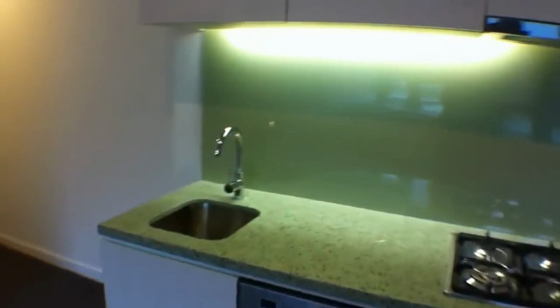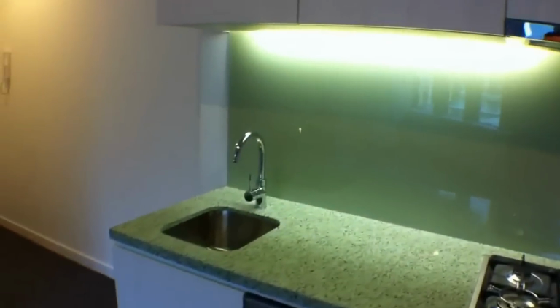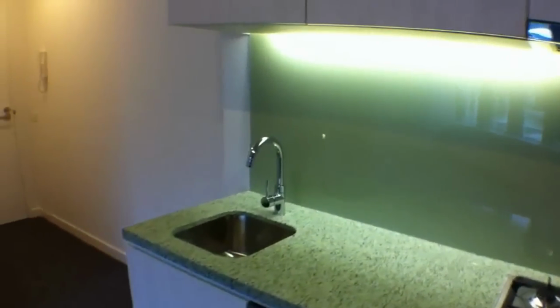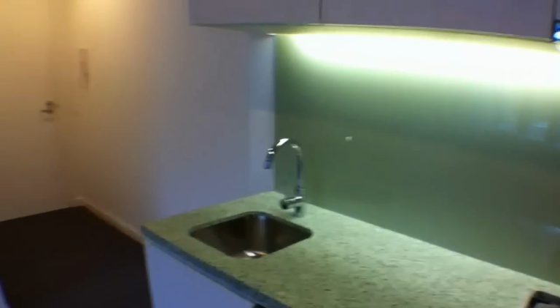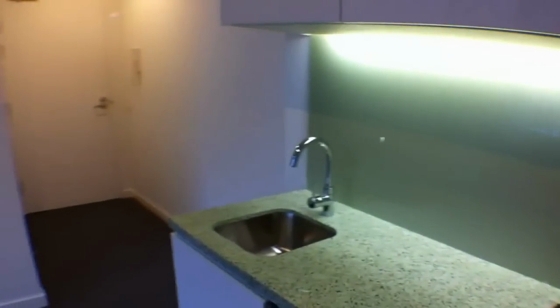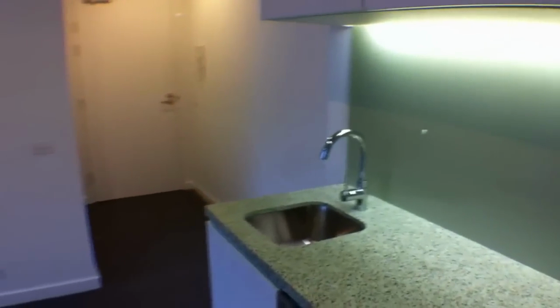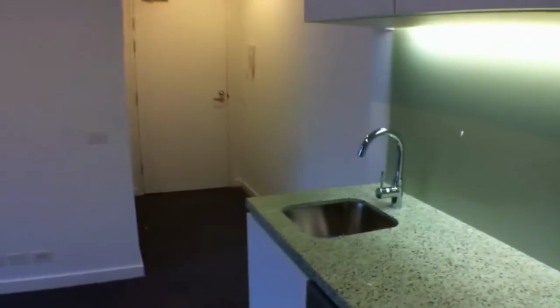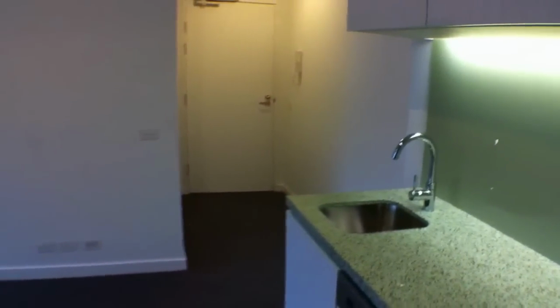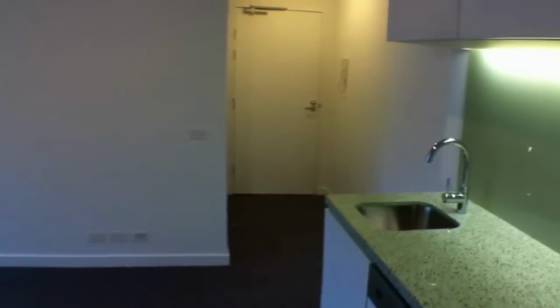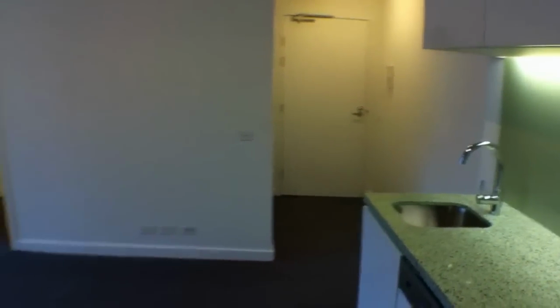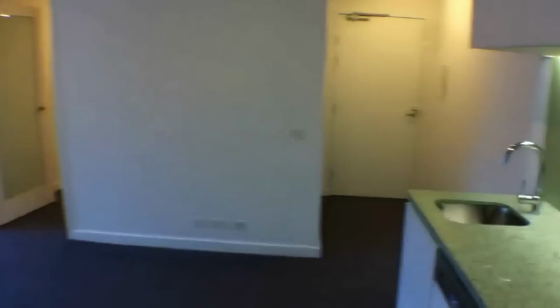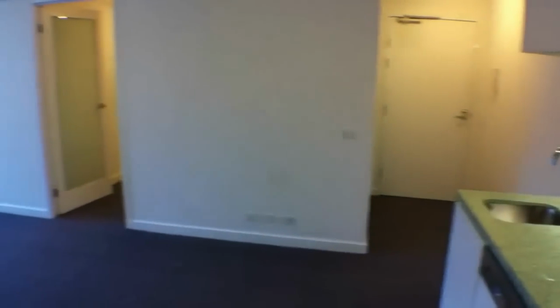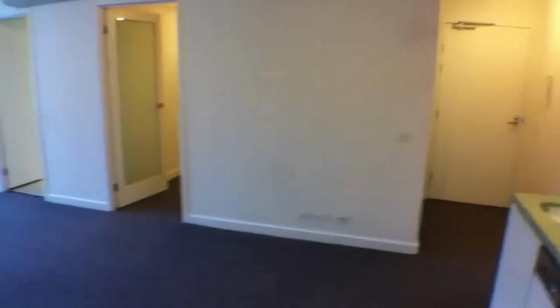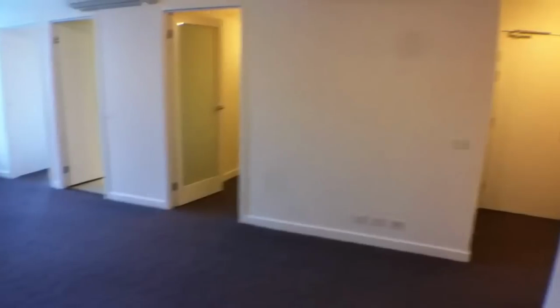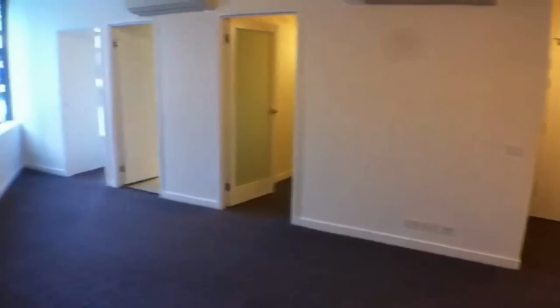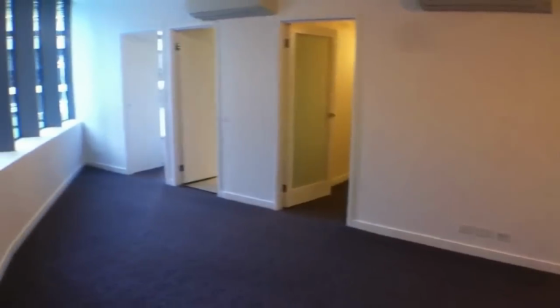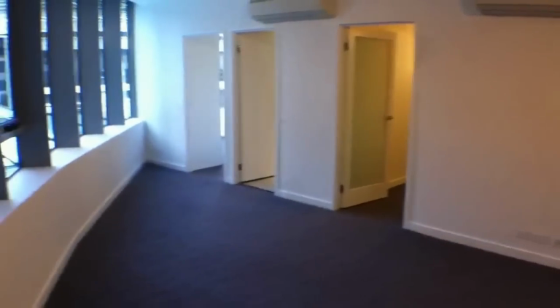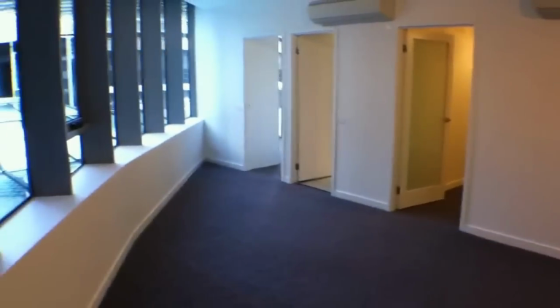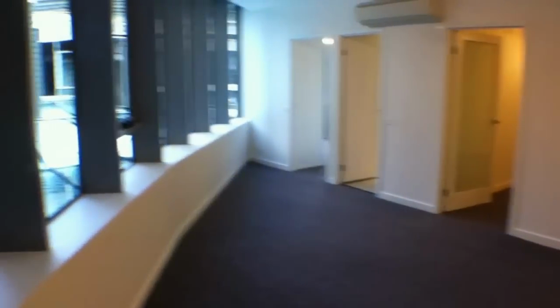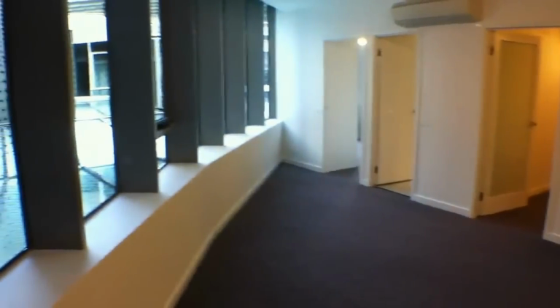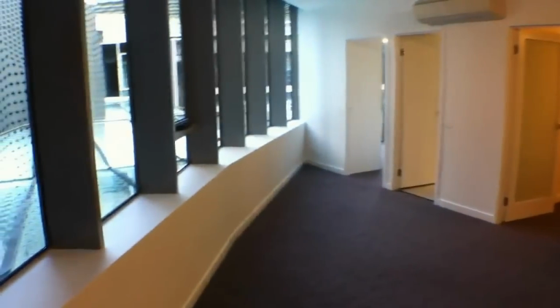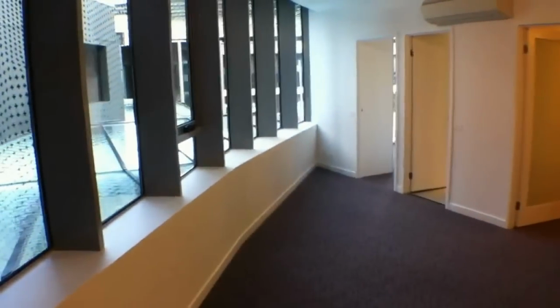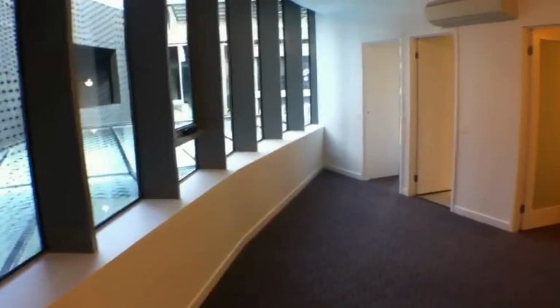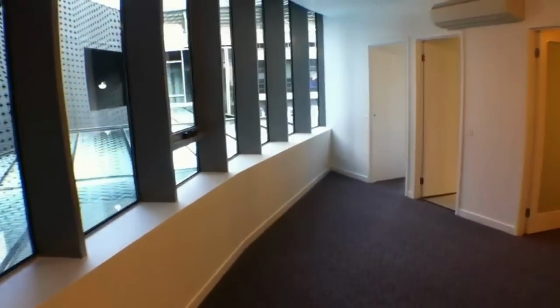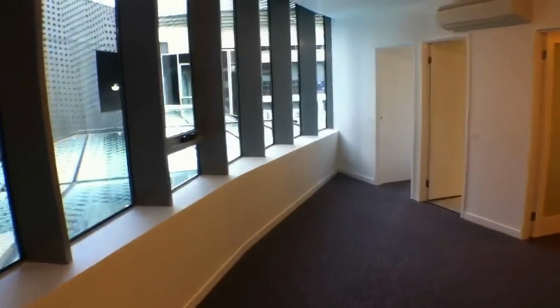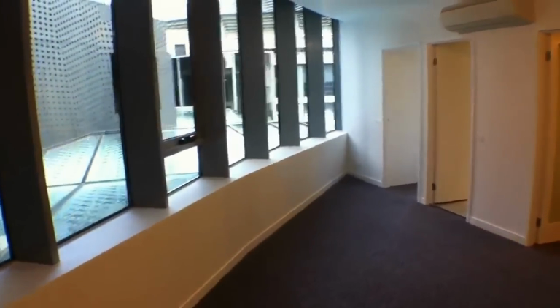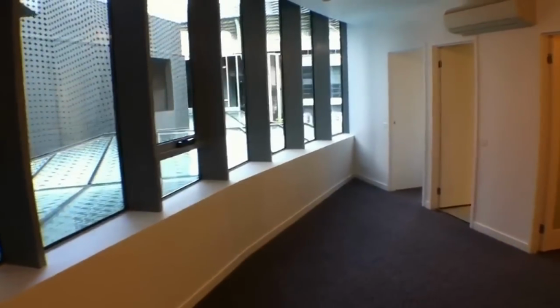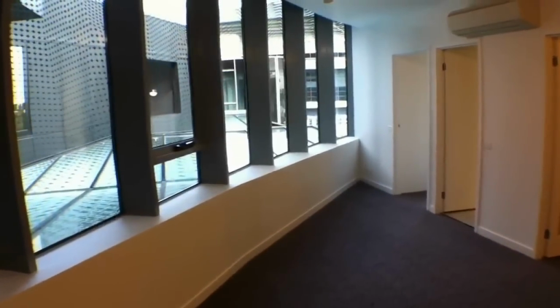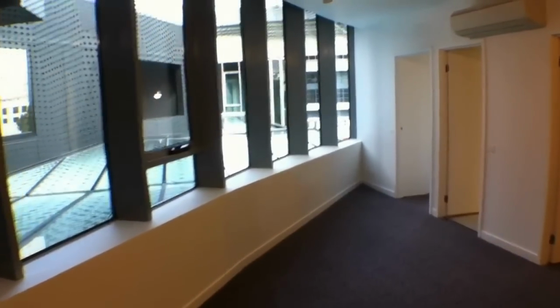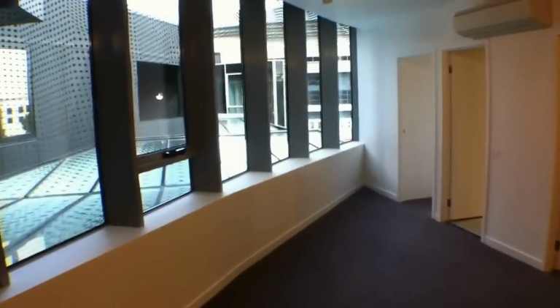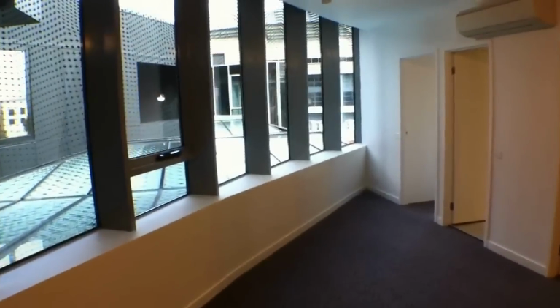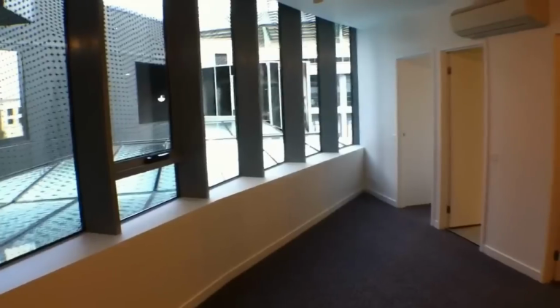There's the entrance to the property and then you've got this living space. These lovely curved windows — it's really flooded with natural light, this apartment.